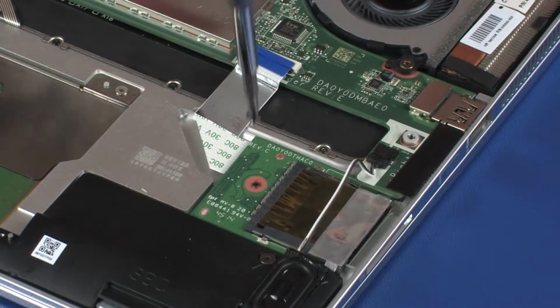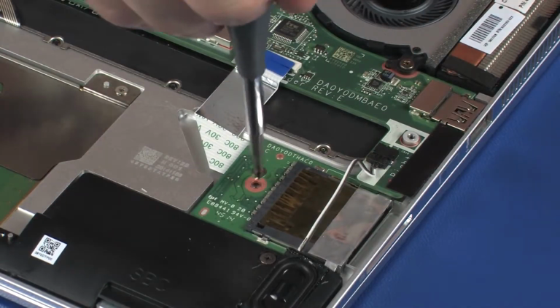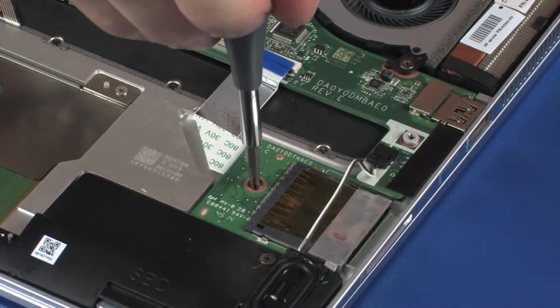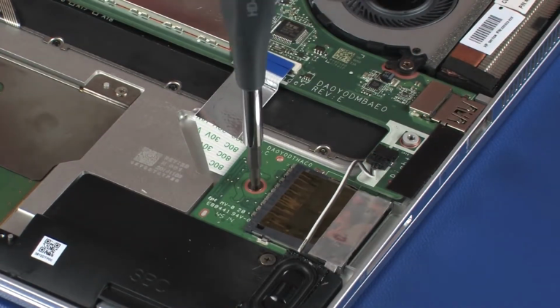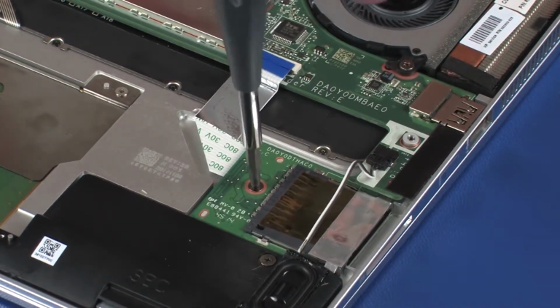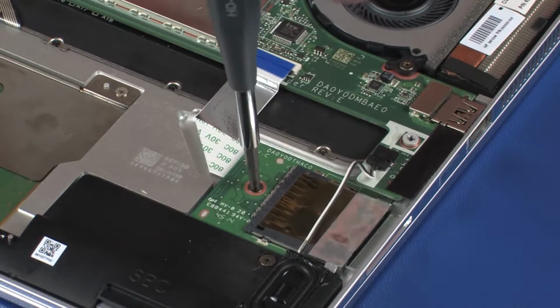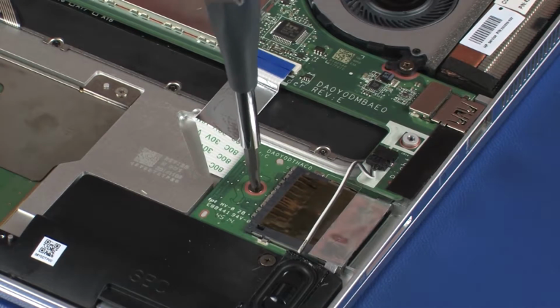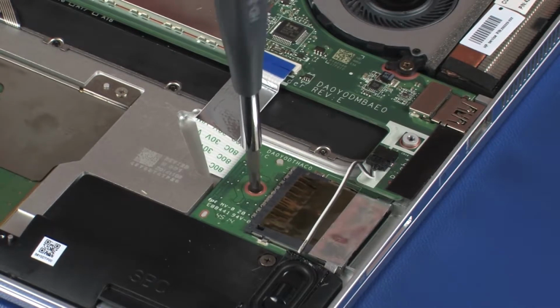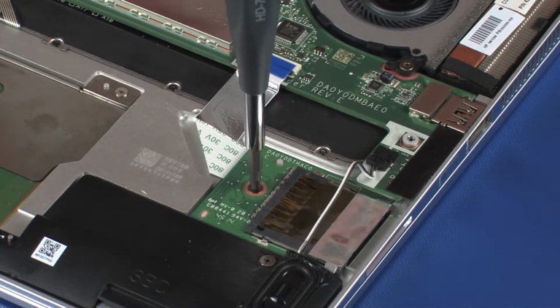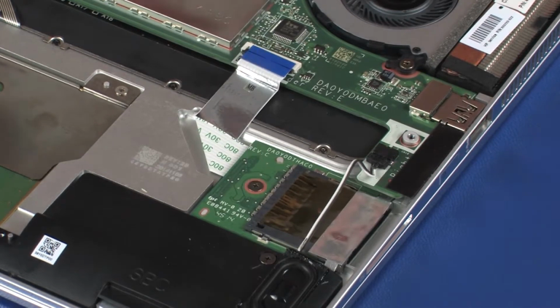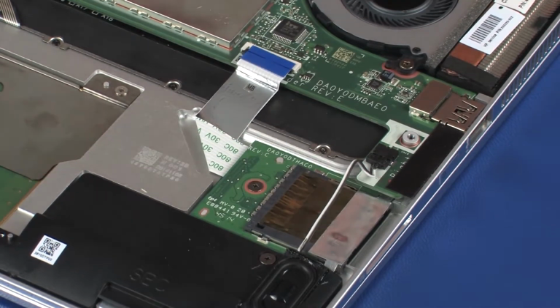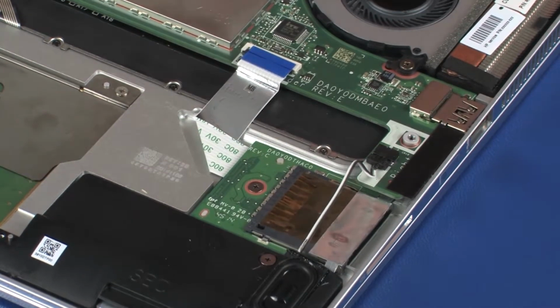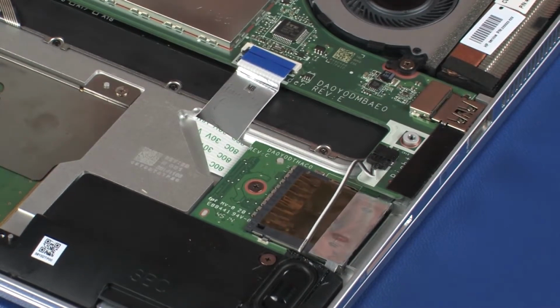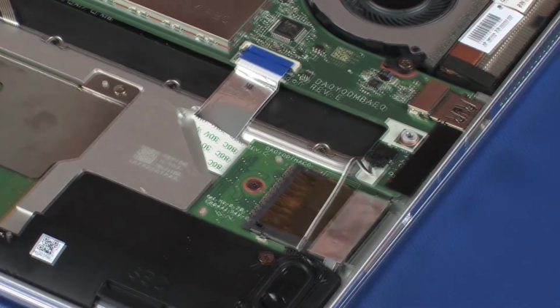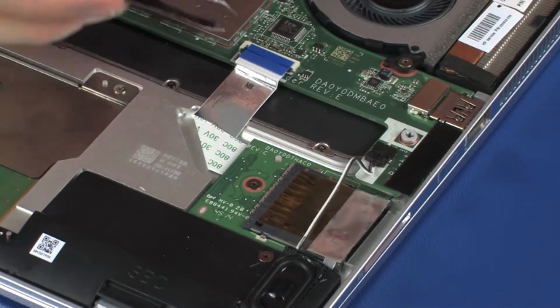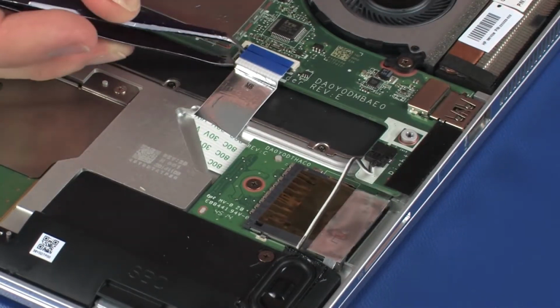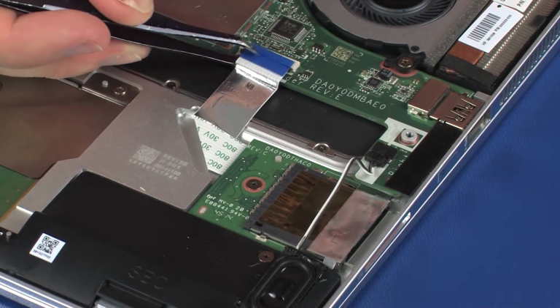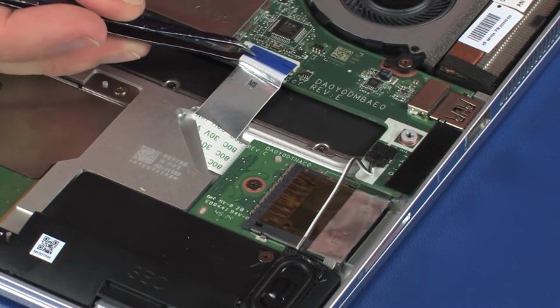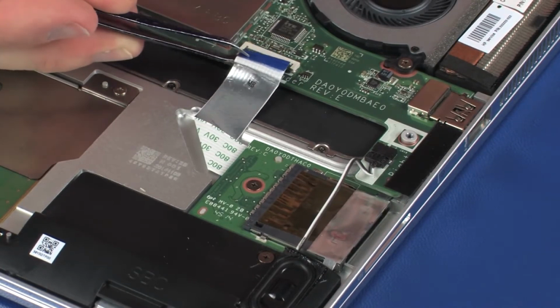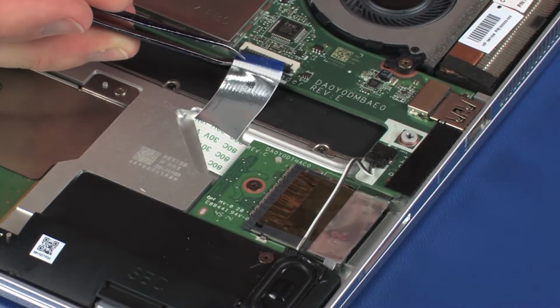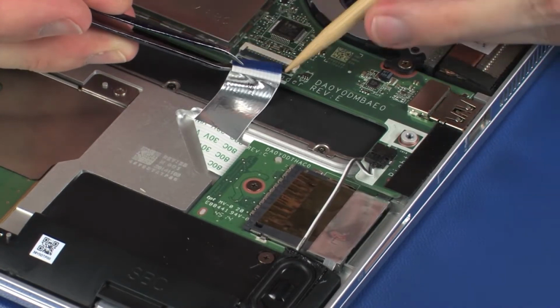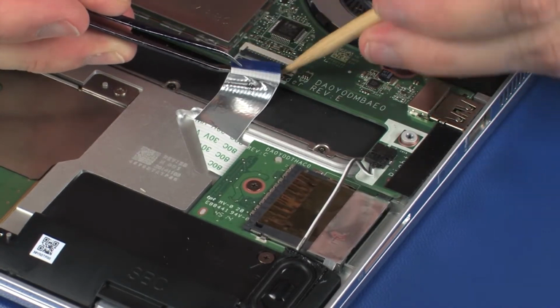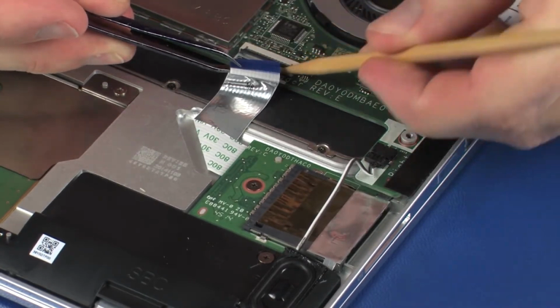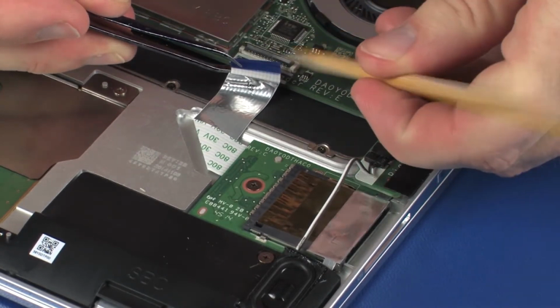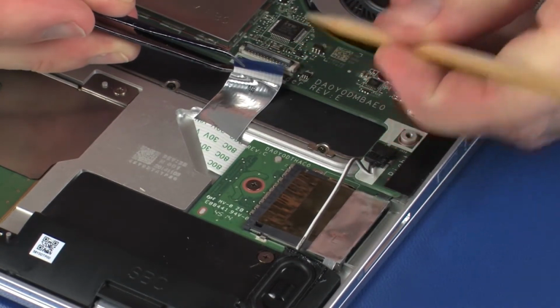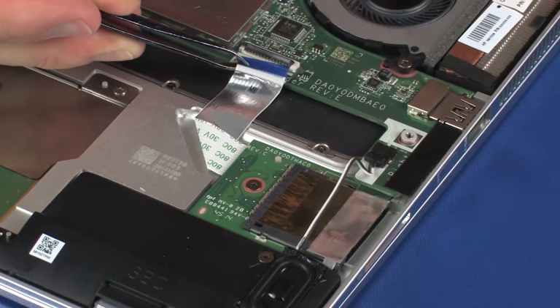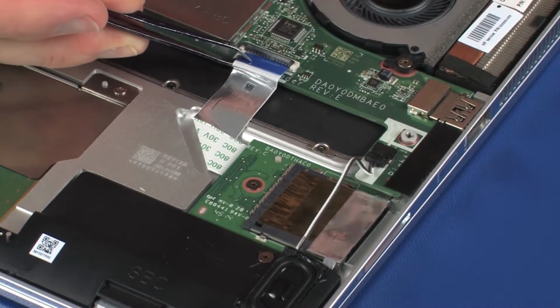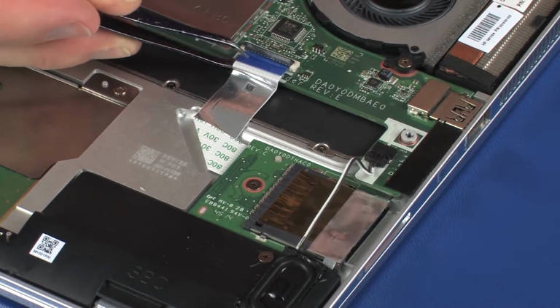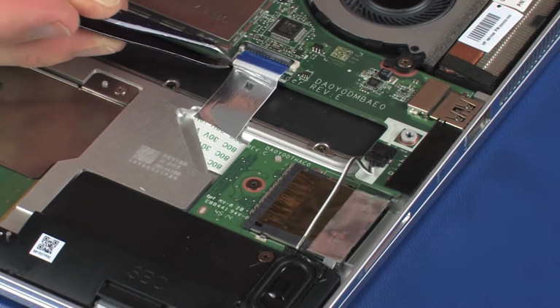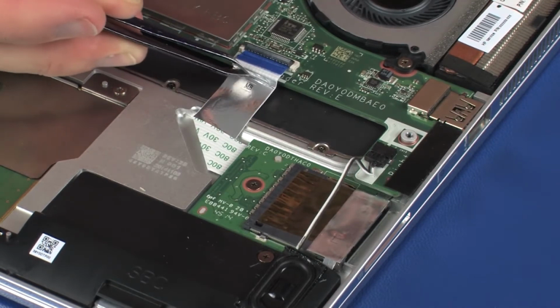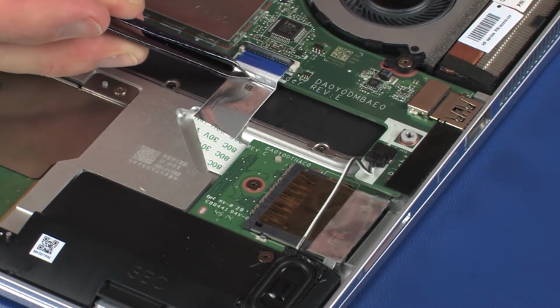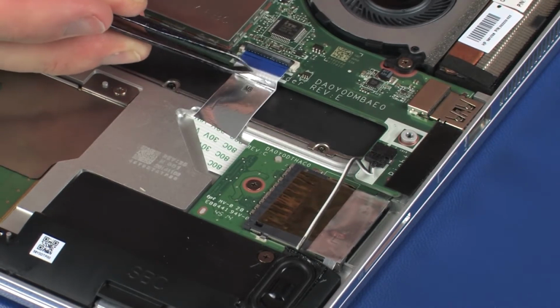Replace the 2 mm P0 Phillips-head screw that secures the card reader board to the top cover. Insert the card reader board ribbon cable into the card reader board ZIF connector on the system board and press the locking bar down to lock the cable into place.